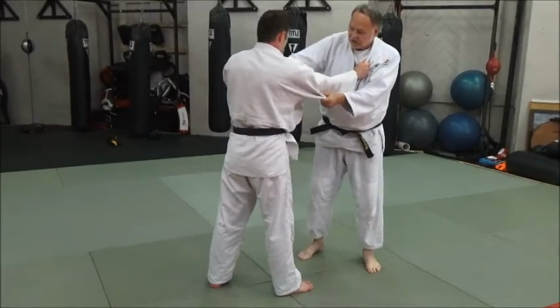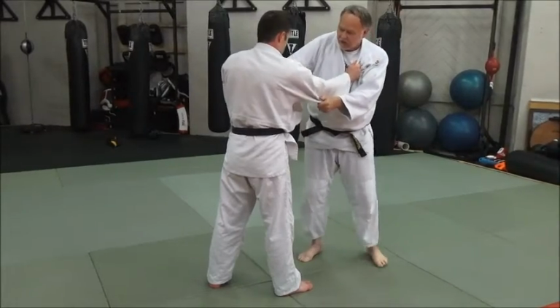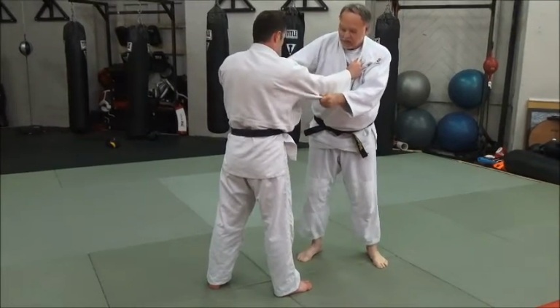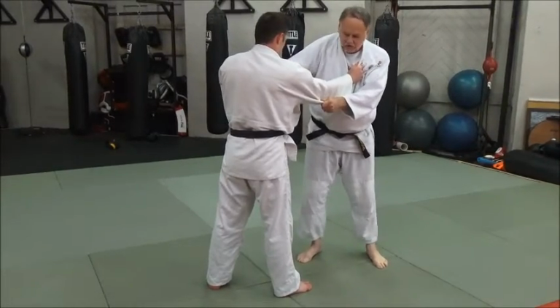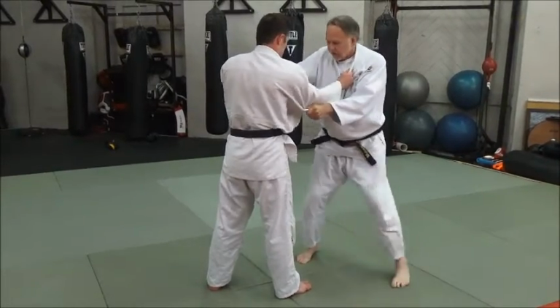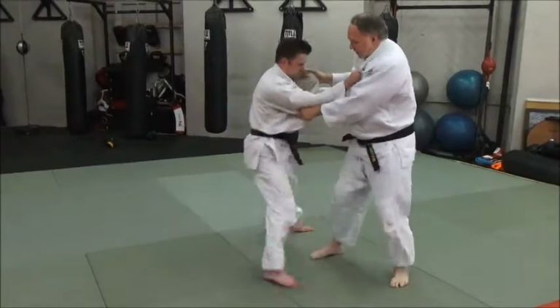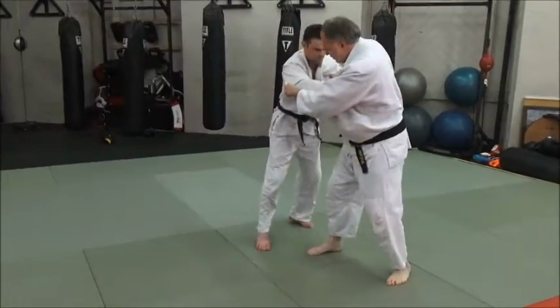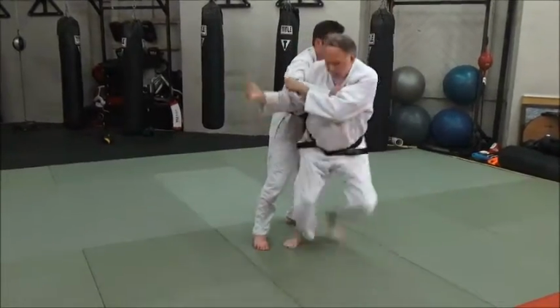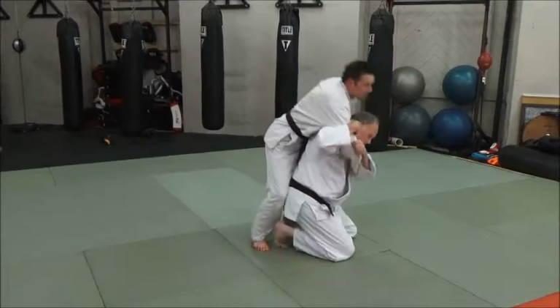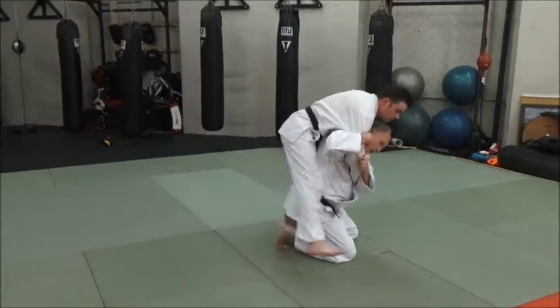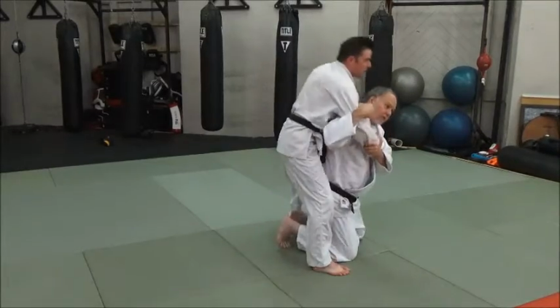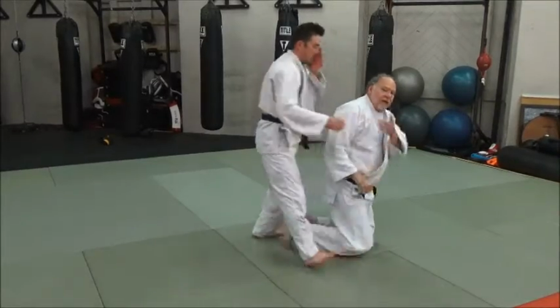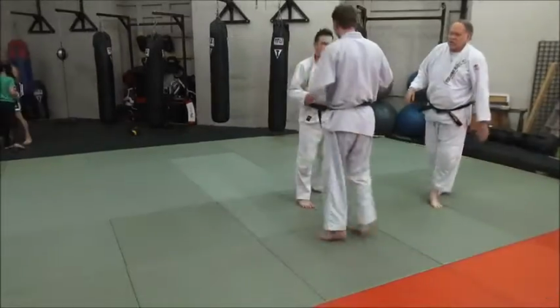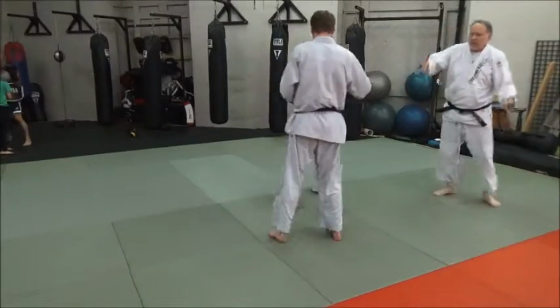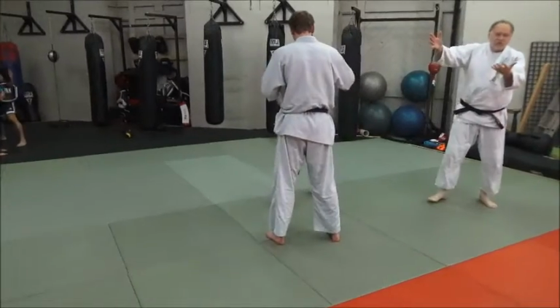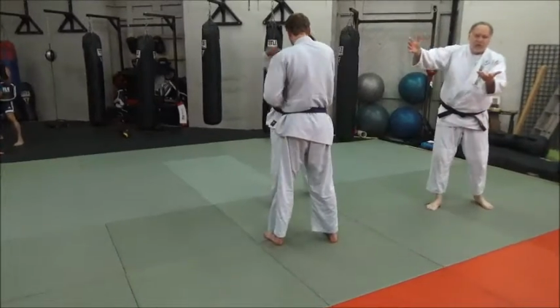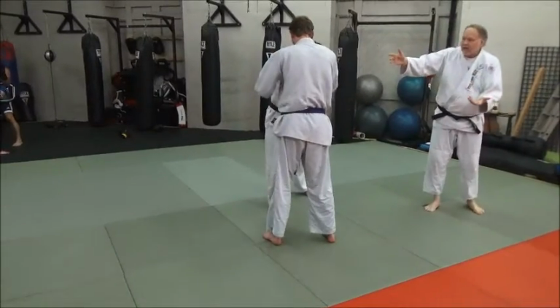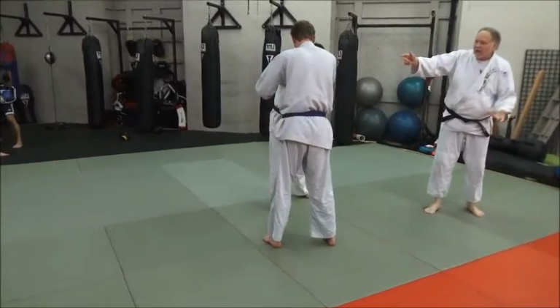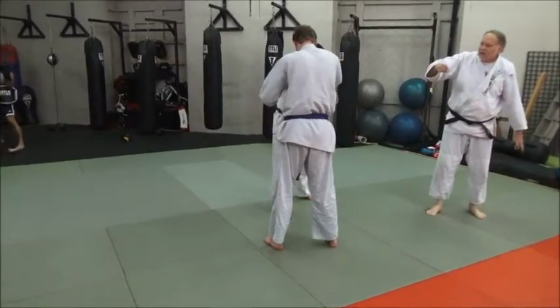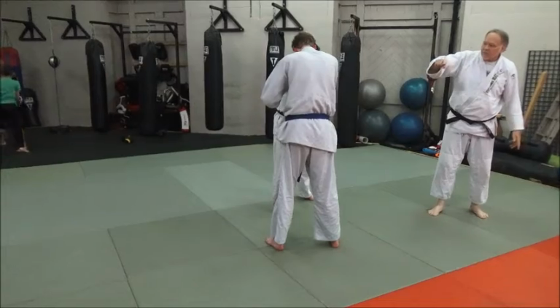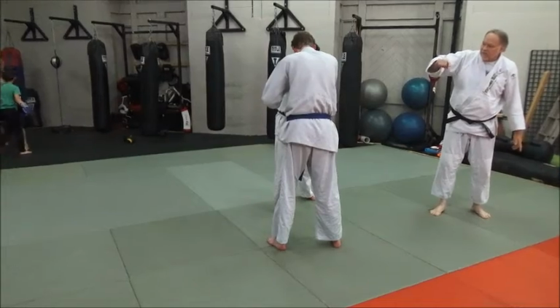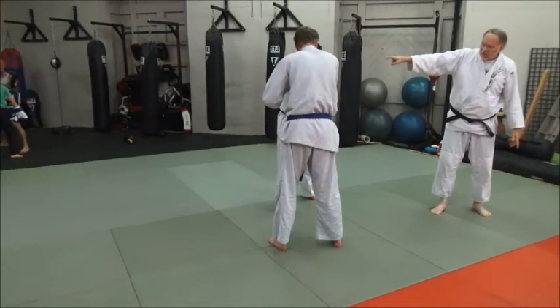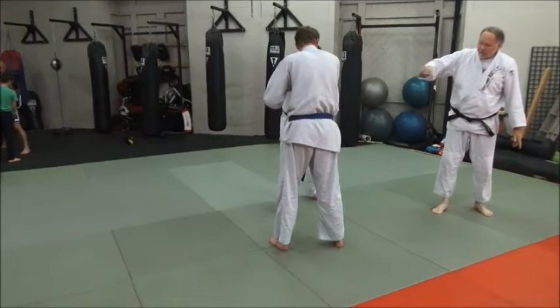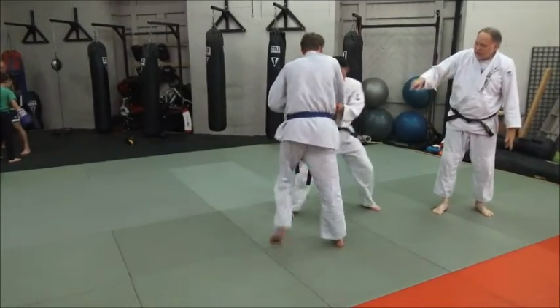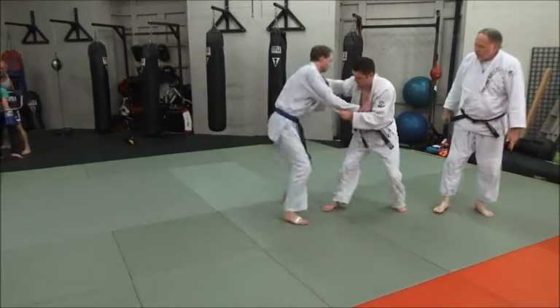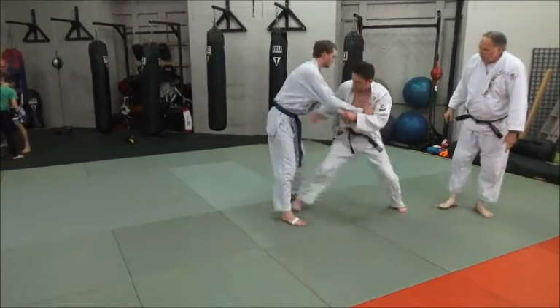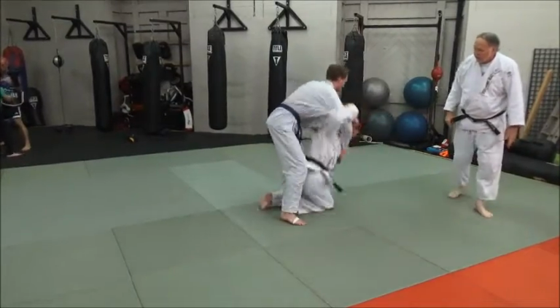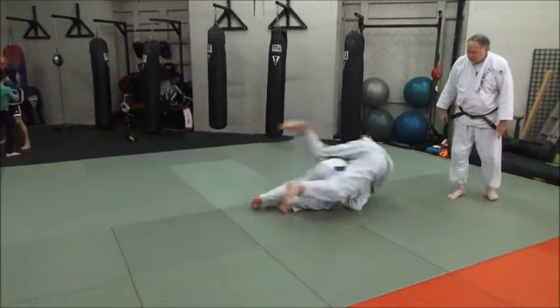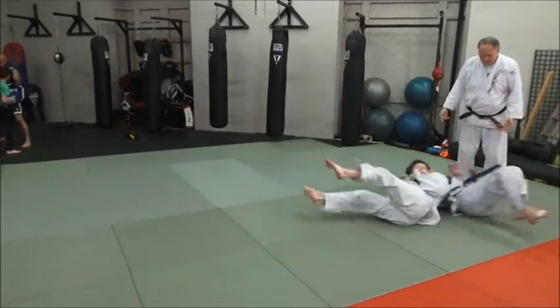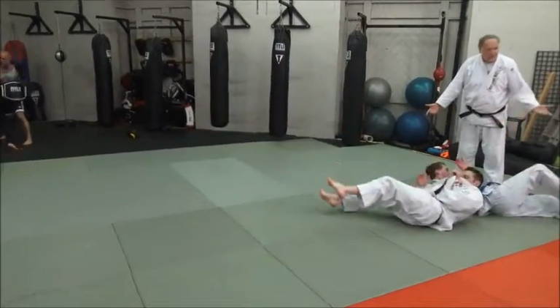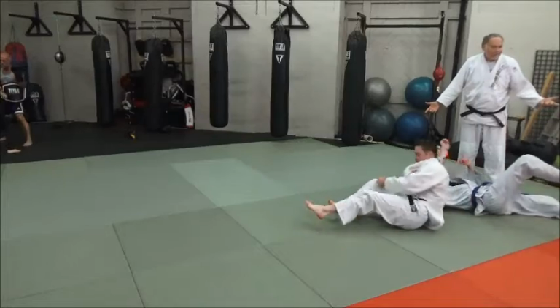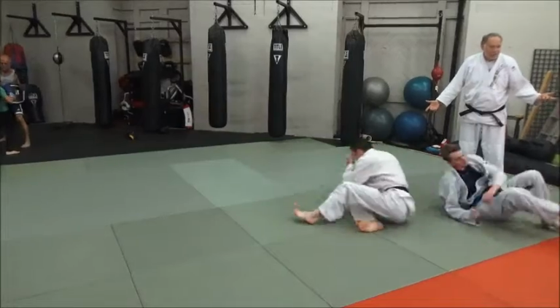So here we go — just move around here, settle up. Derek's going to start with a right kumikata, move Jake around to his right, set in, and there you go — that's it. That's the move.